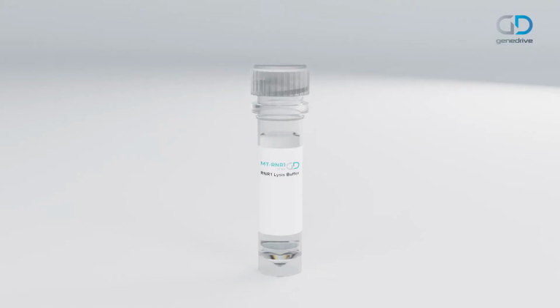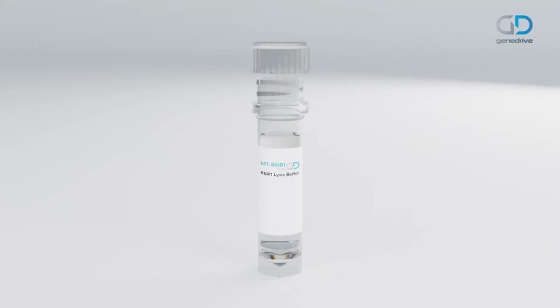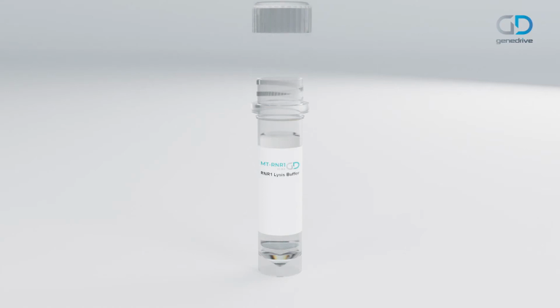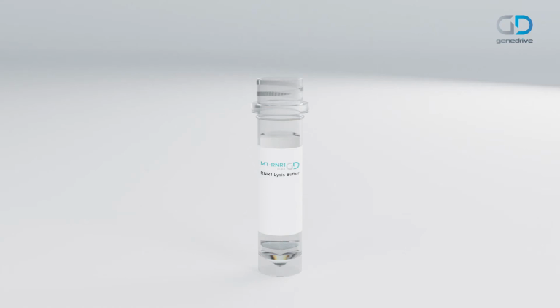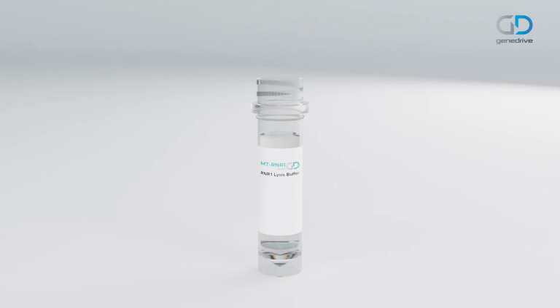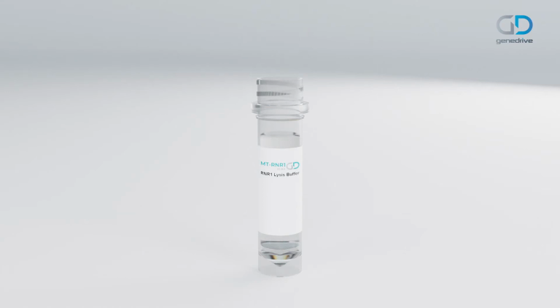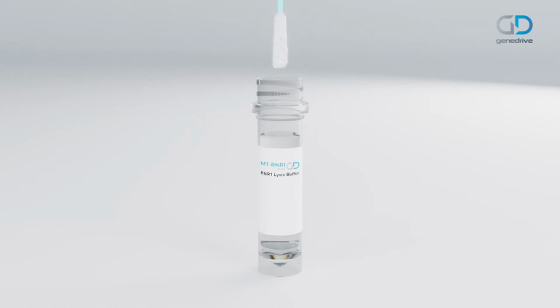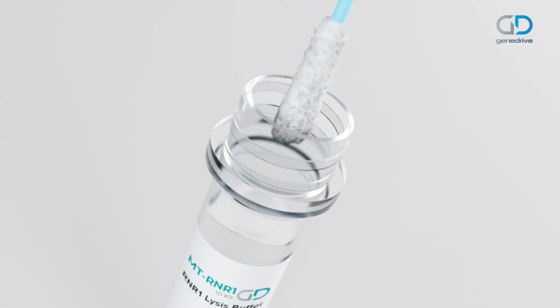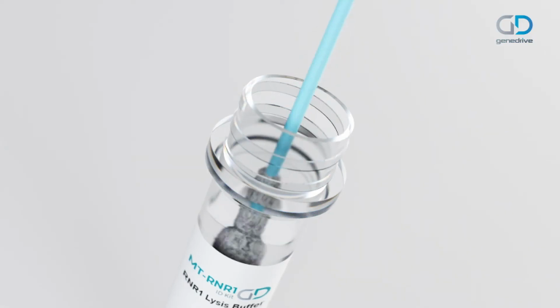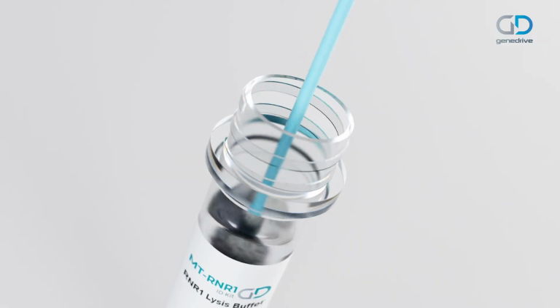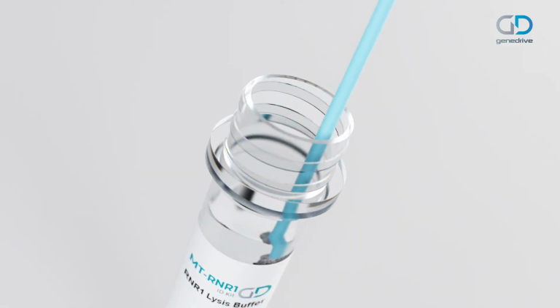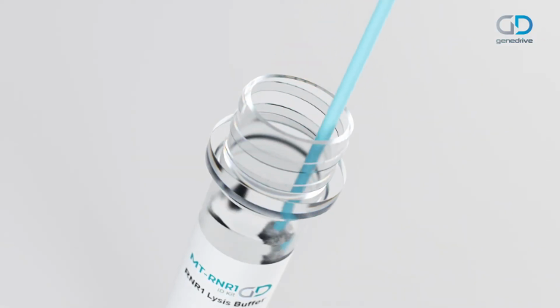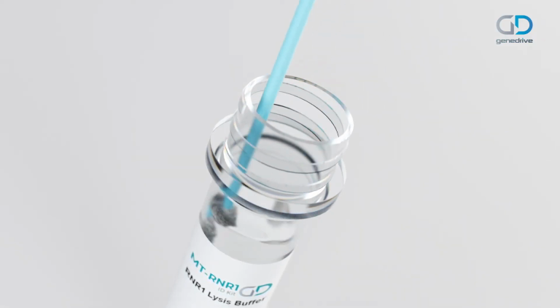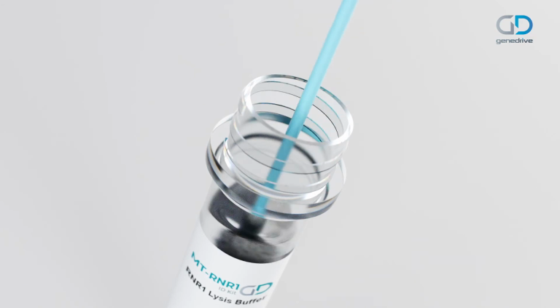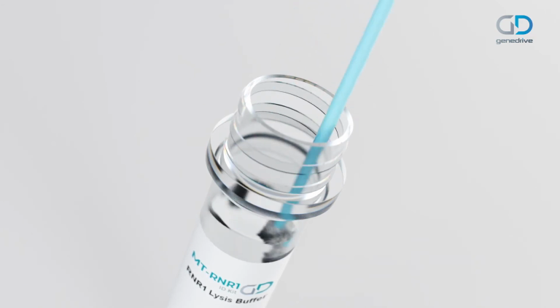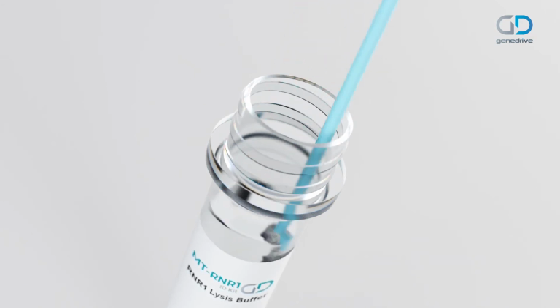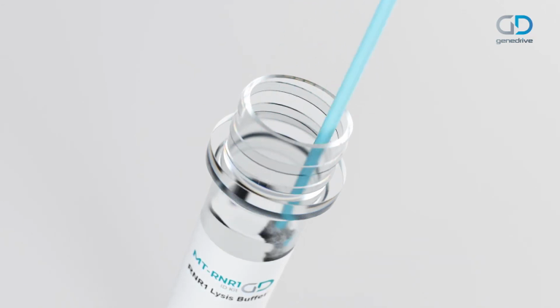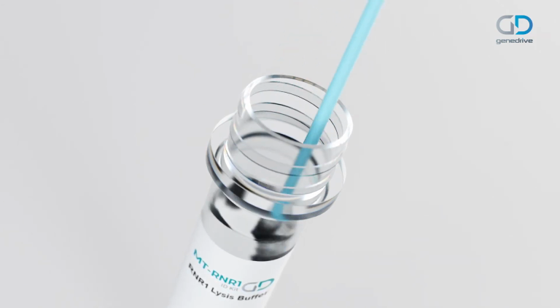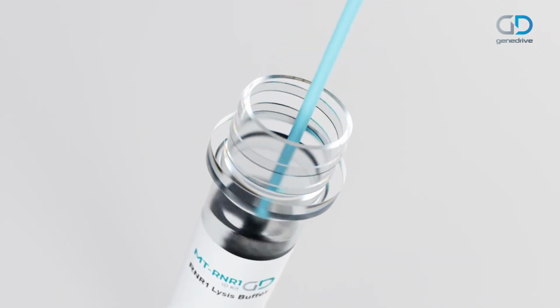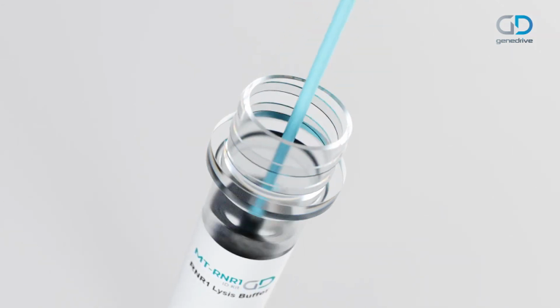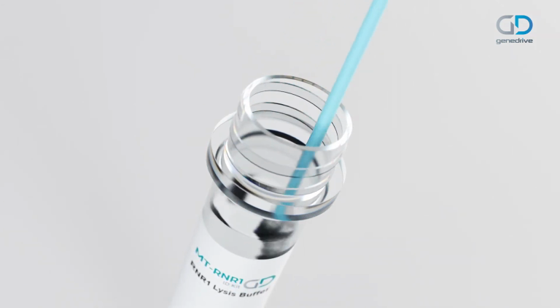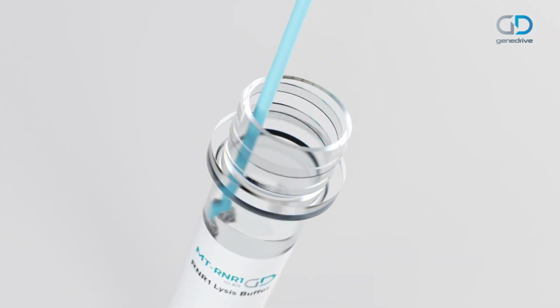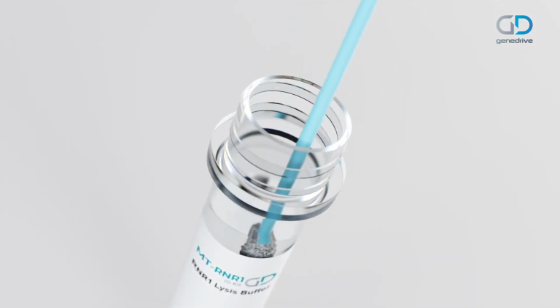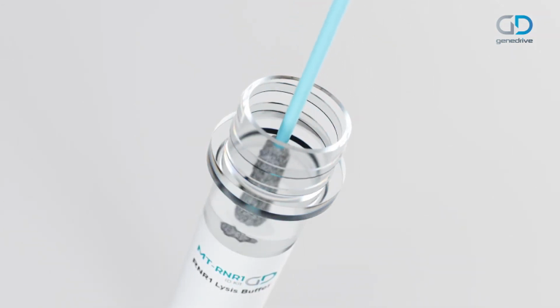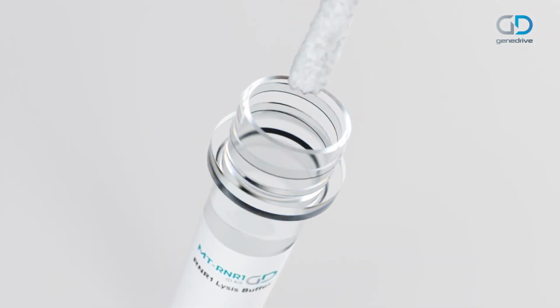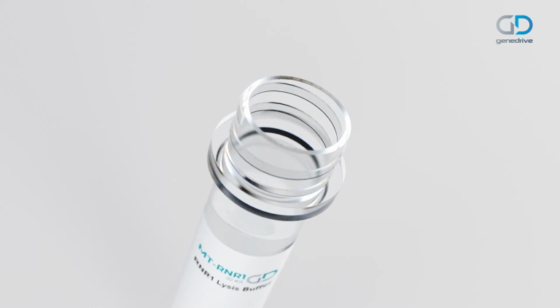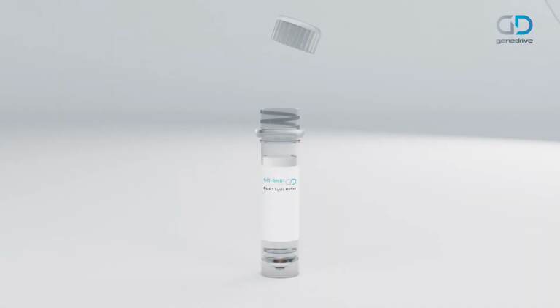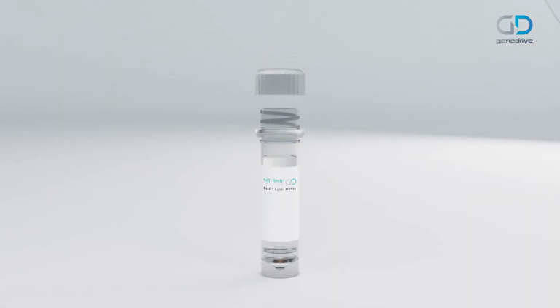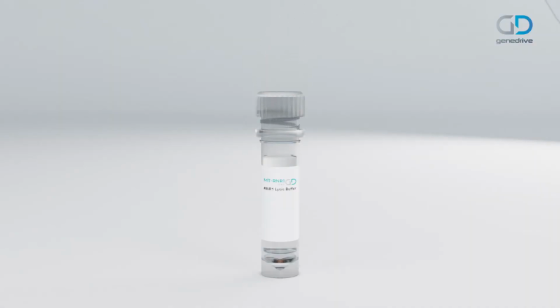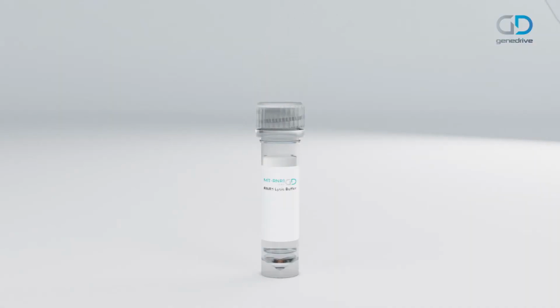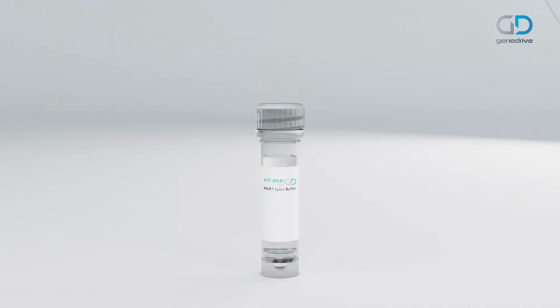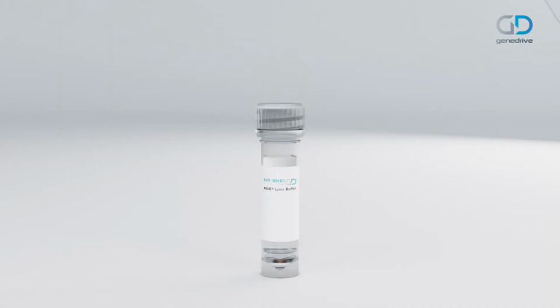Open the GeneDrive lysis buffer tube. Submerge the buccal swab tip and rotate the swab for 30 seconds to release the buccal cells into the solution. Remove the swab from the tube and discard. Securely replace the buffer tube lid.